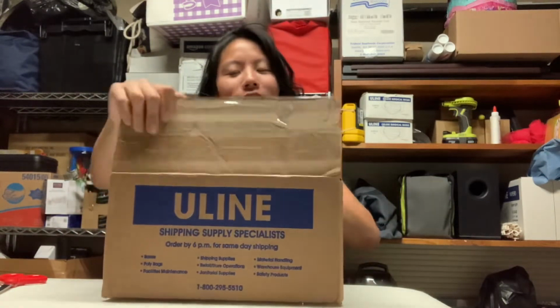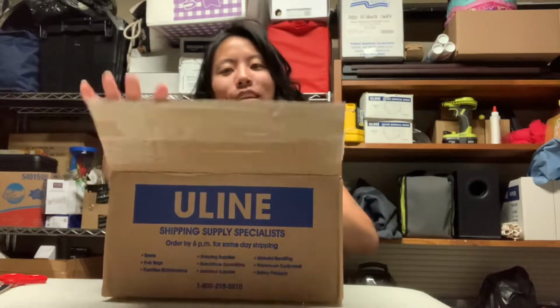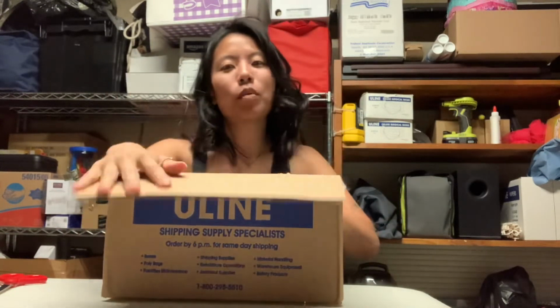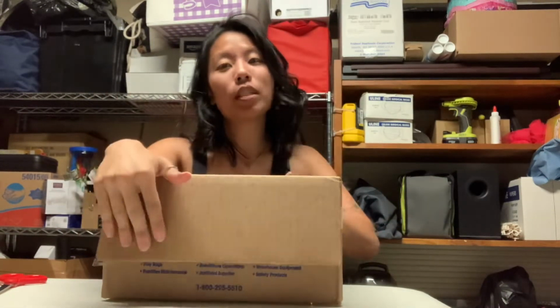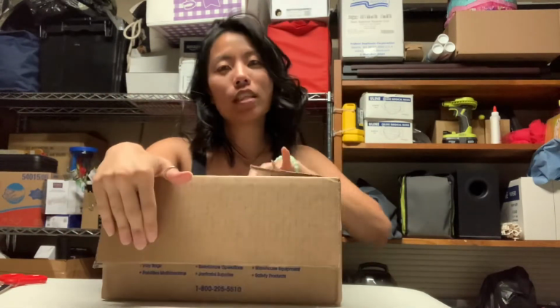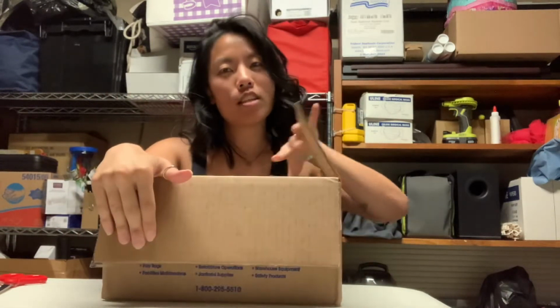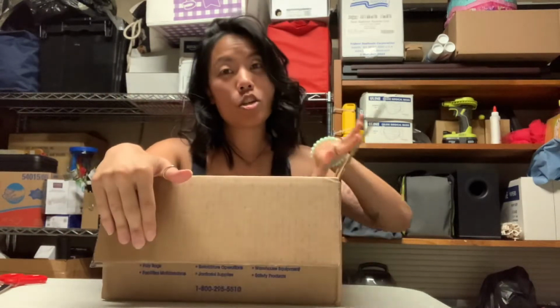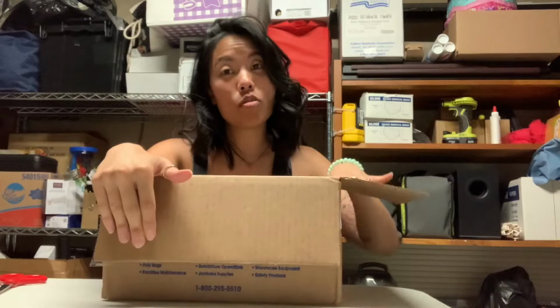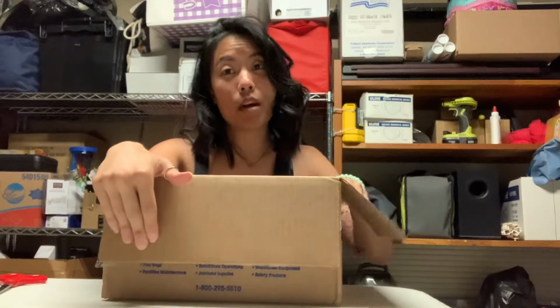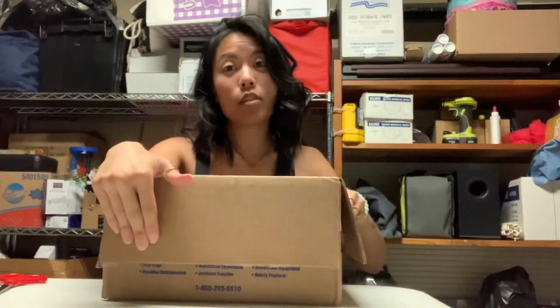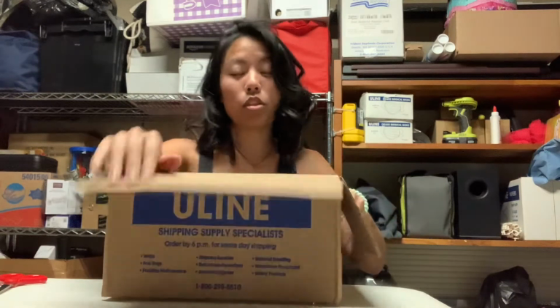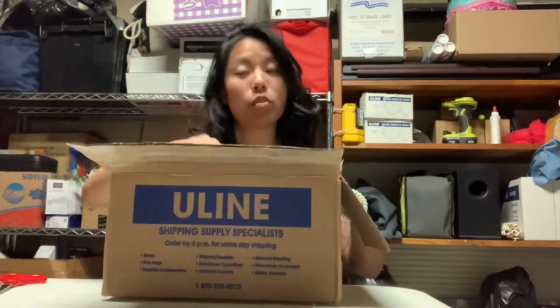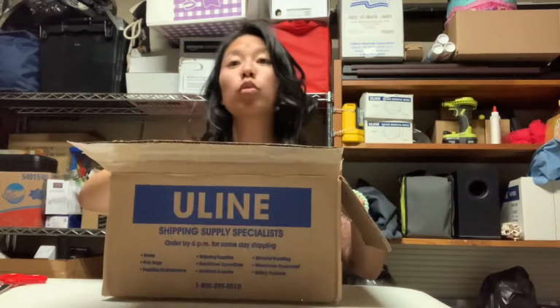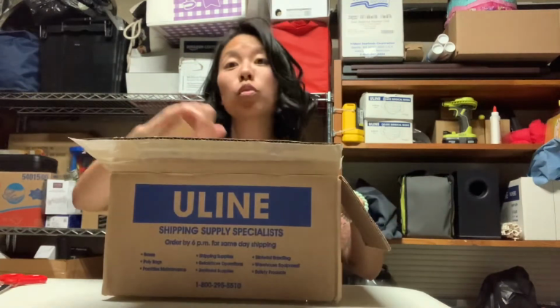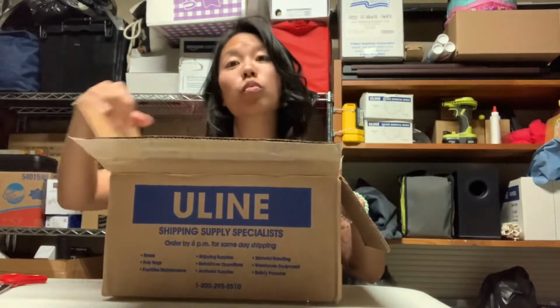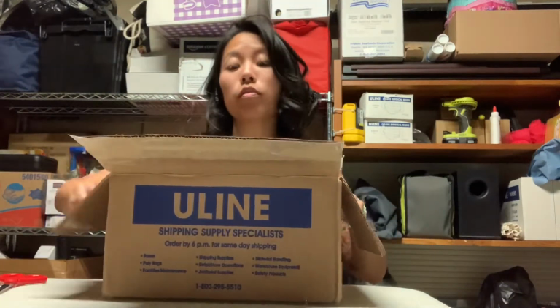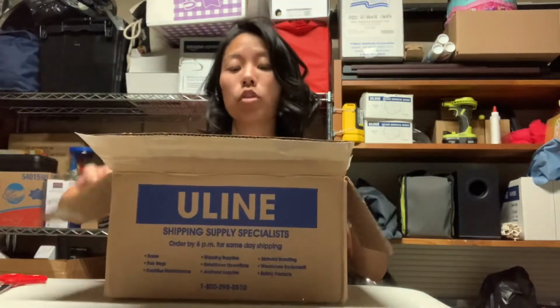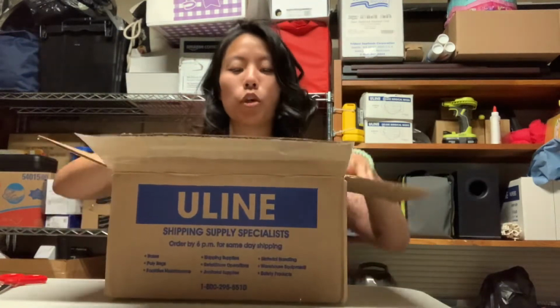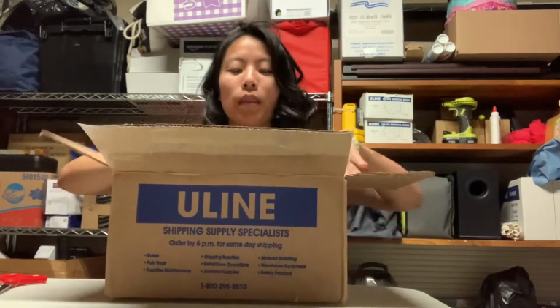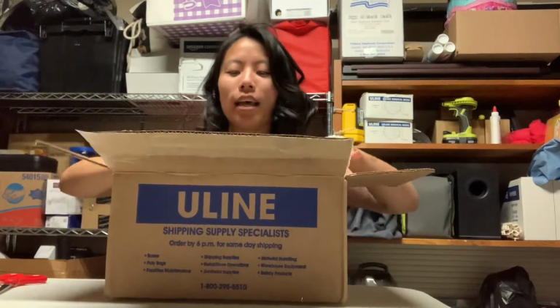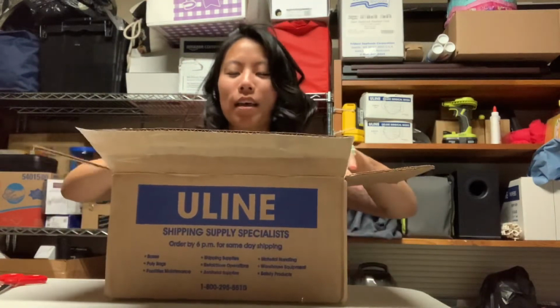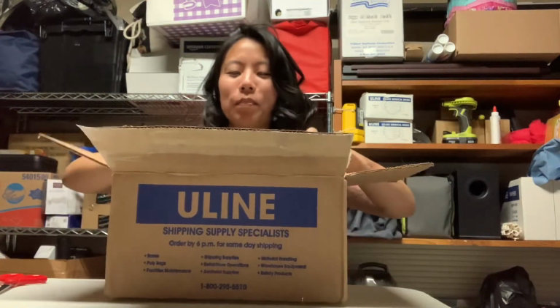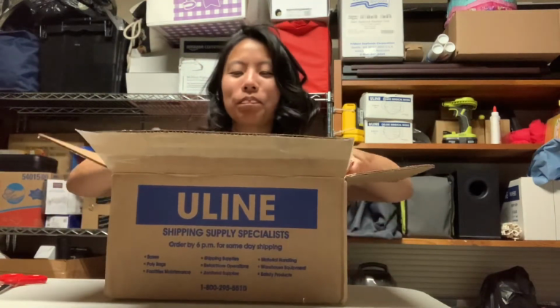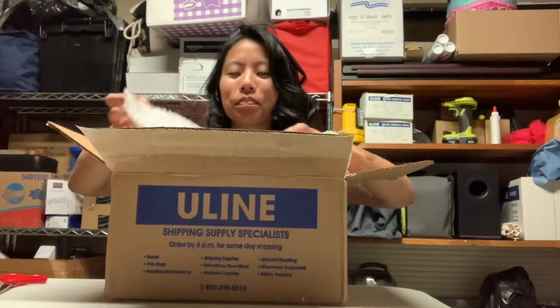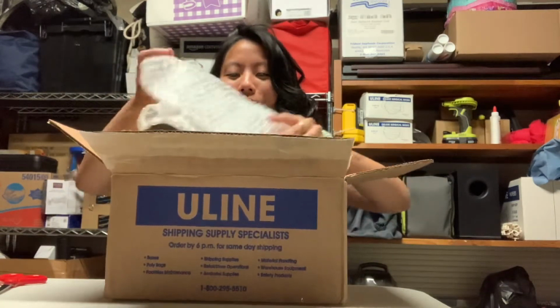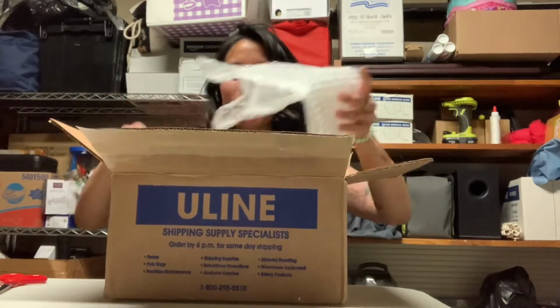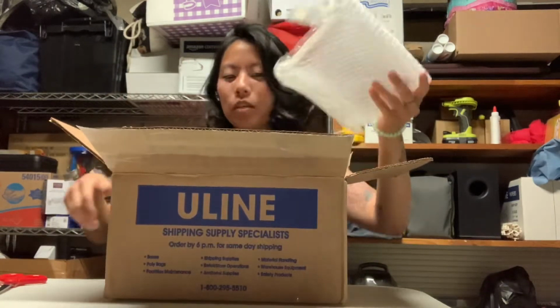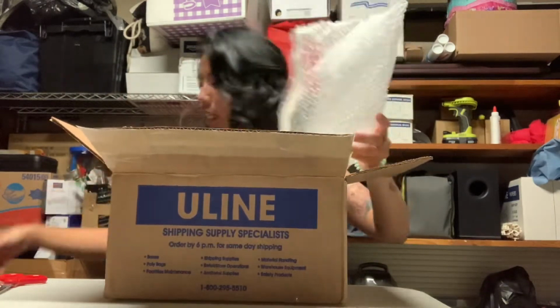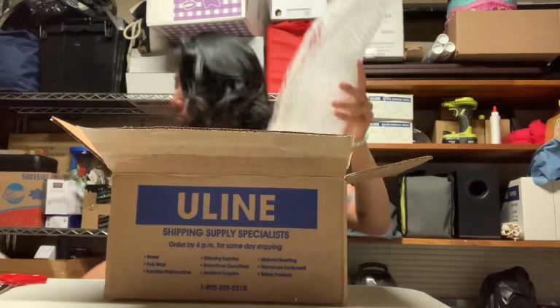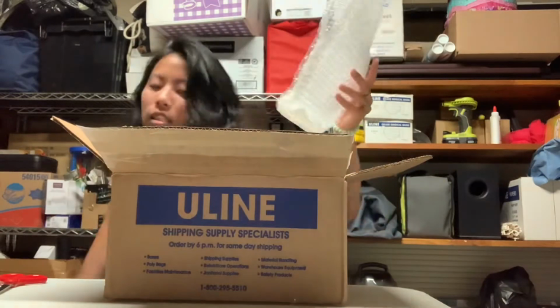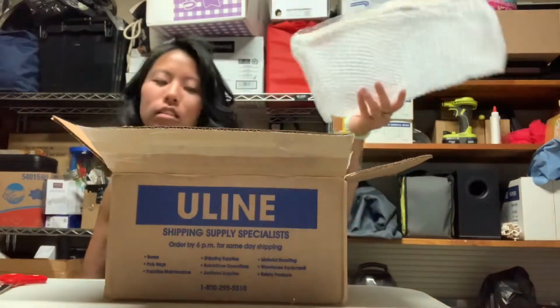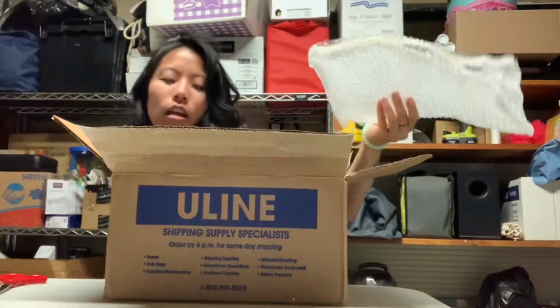It is a ridiculously huge box, which is rude — rude of you to do. So let's get started.